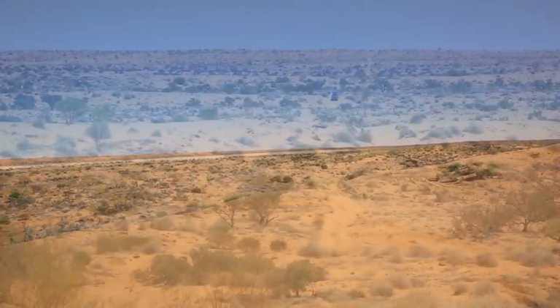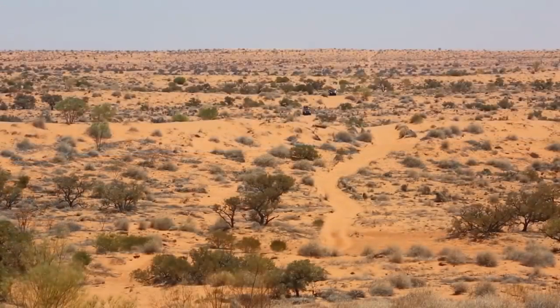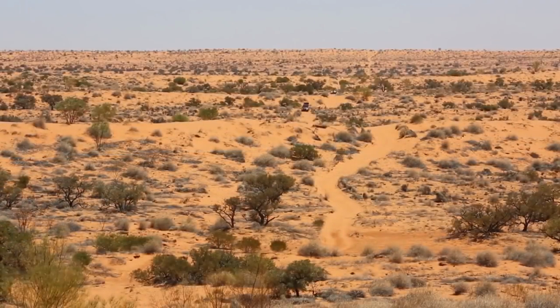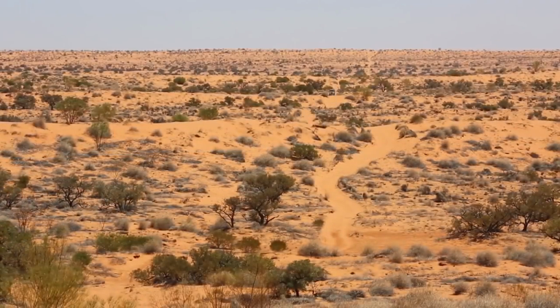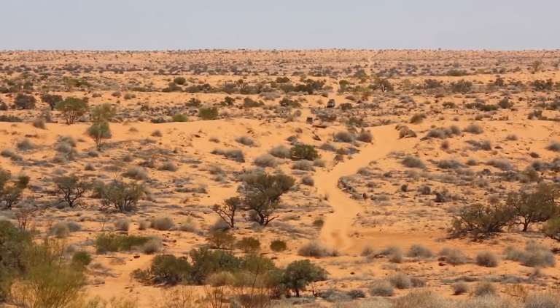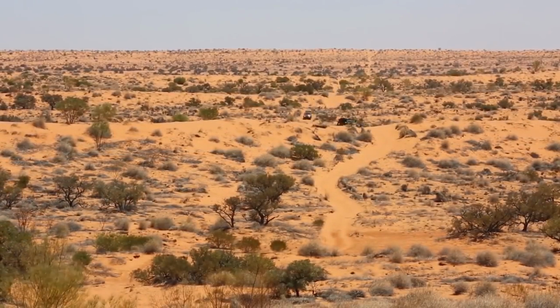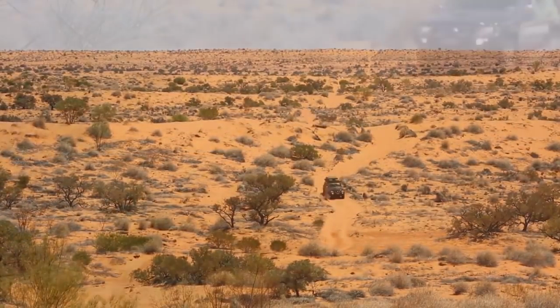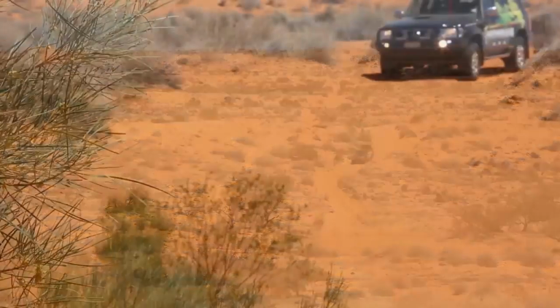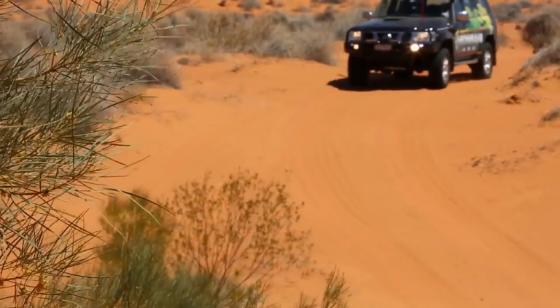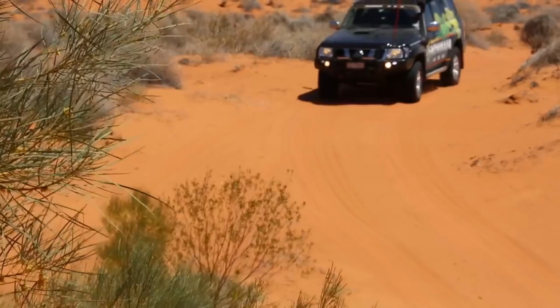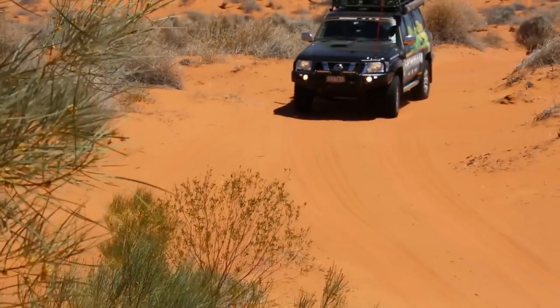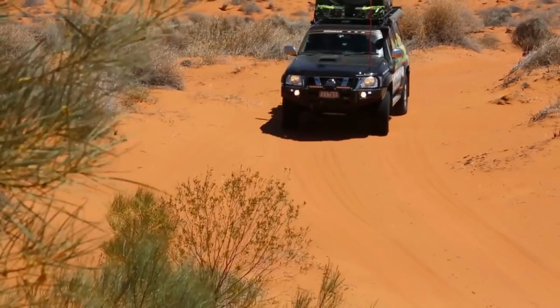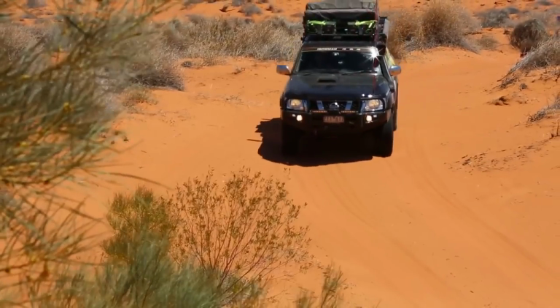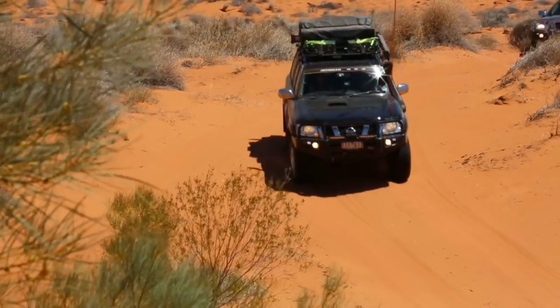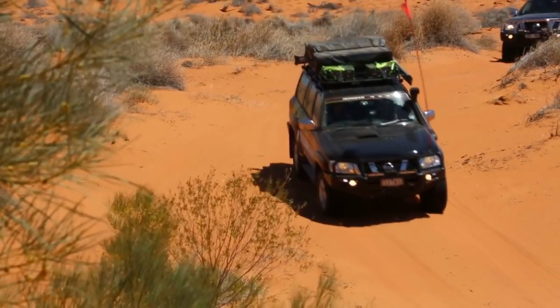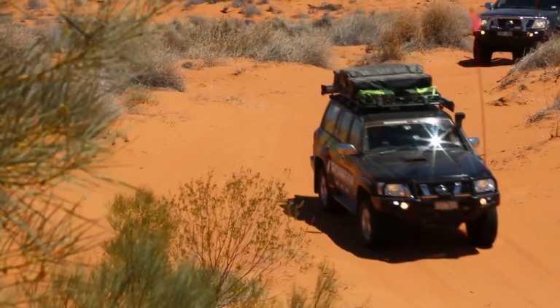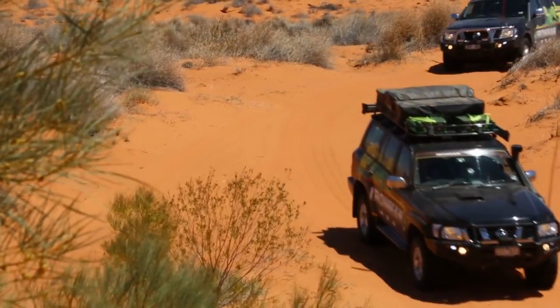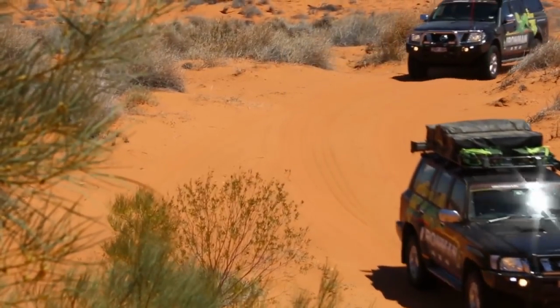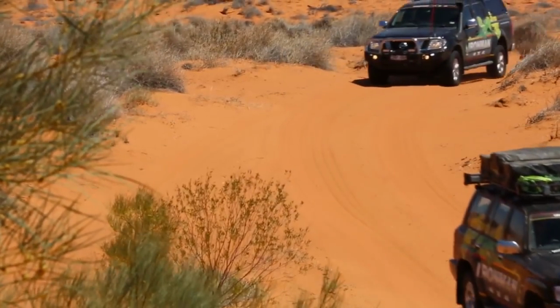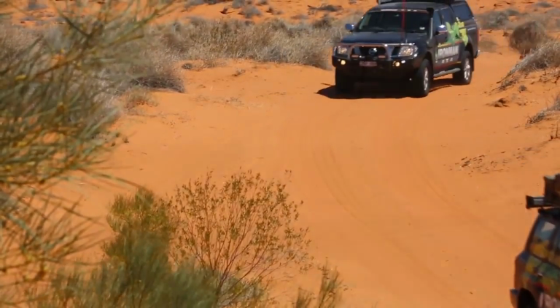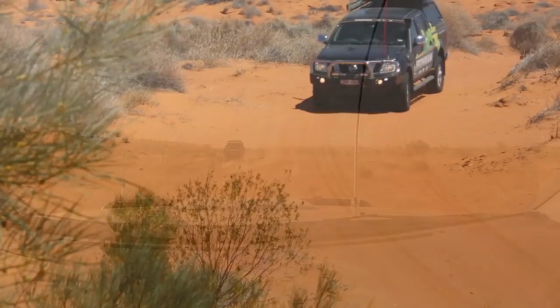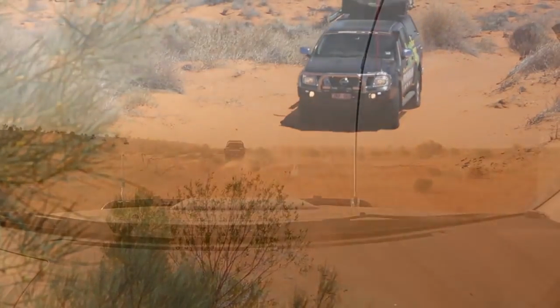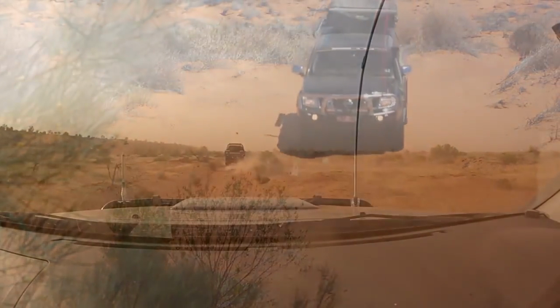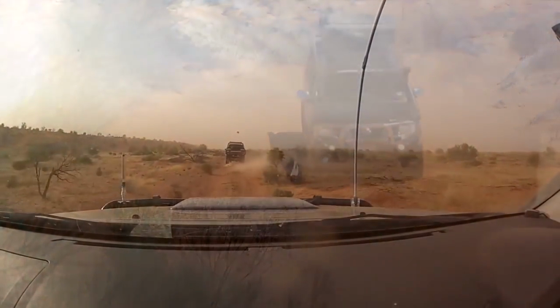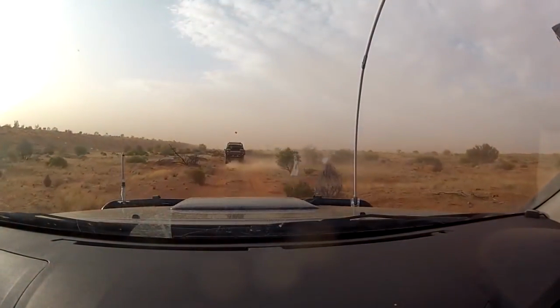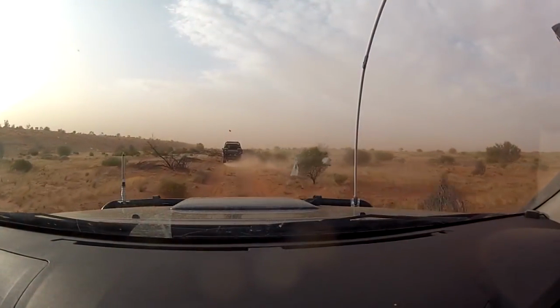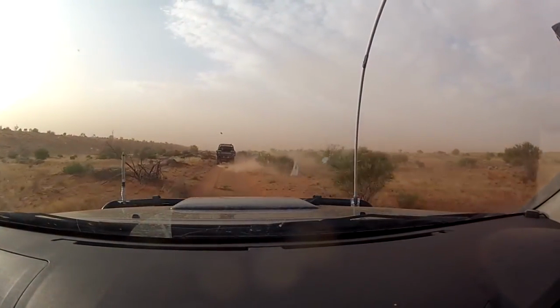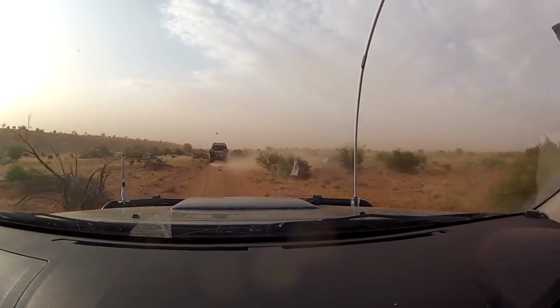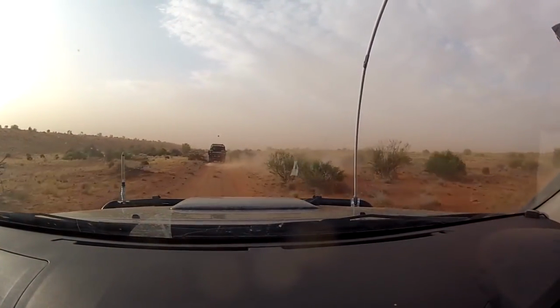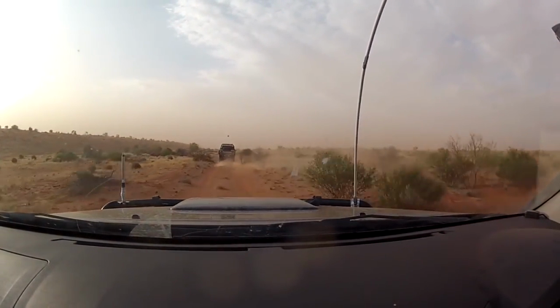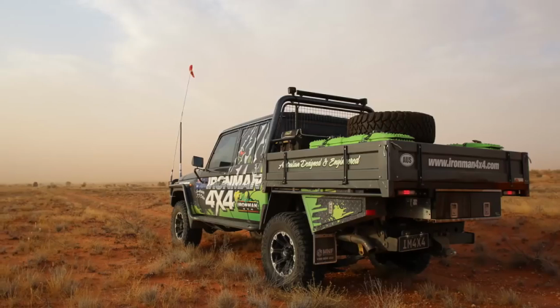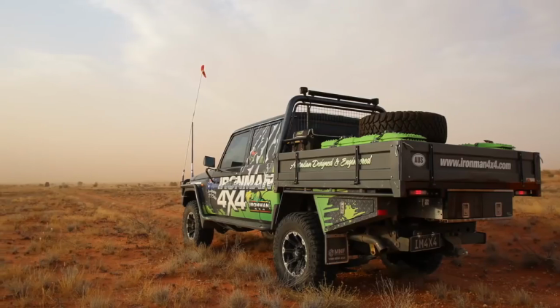For three solid days our five fully equipped four-wheel drives with the latest offerings from the Ironman range covered visually stunning terrain and challenging tracks in the harshest of conditions.